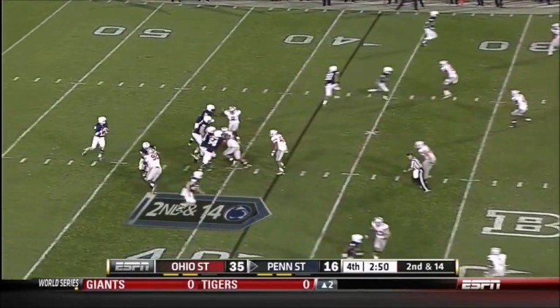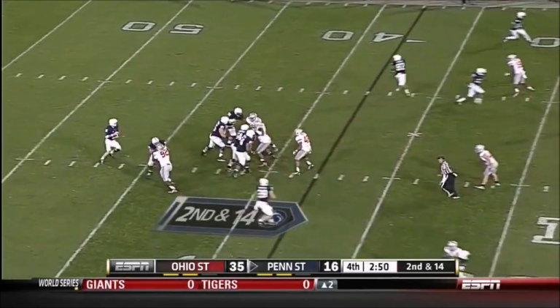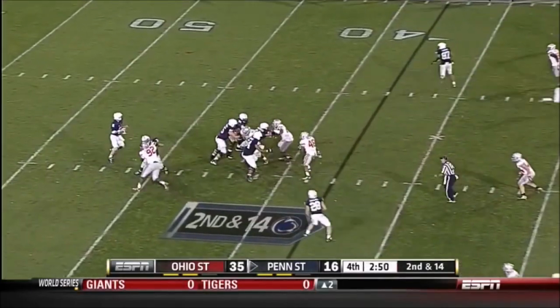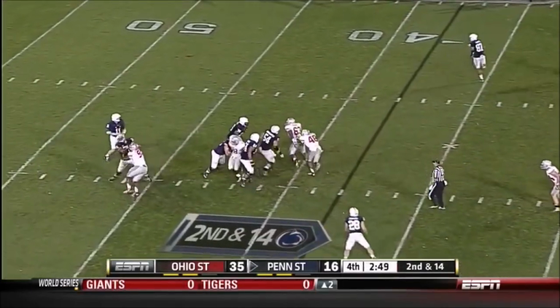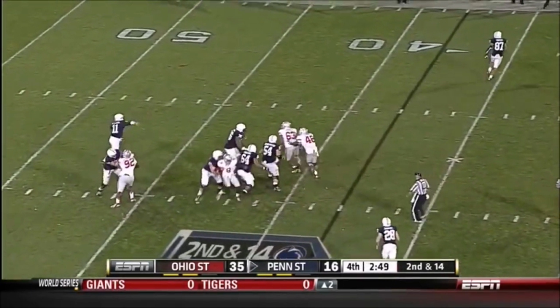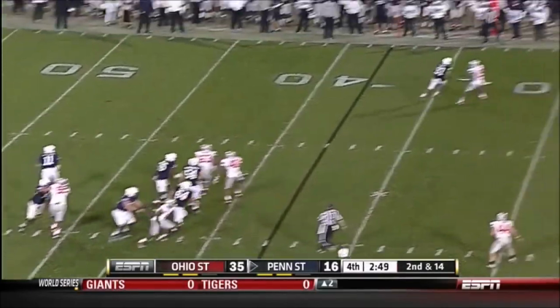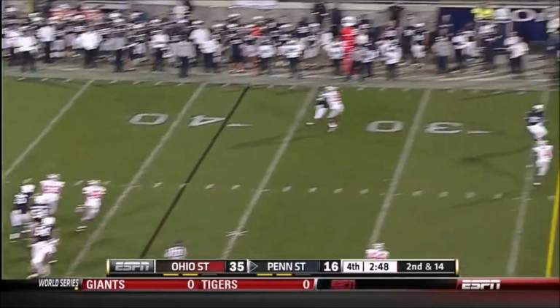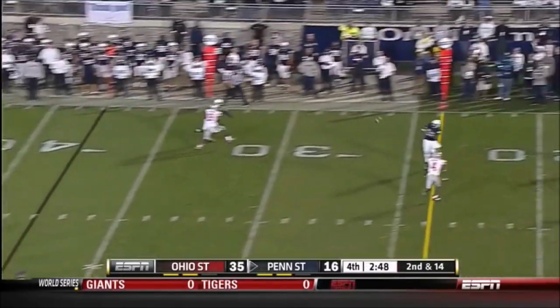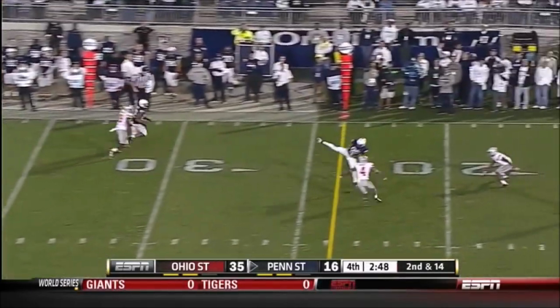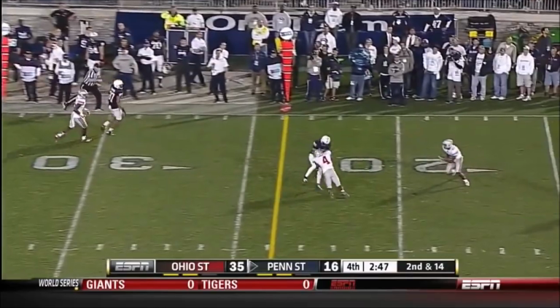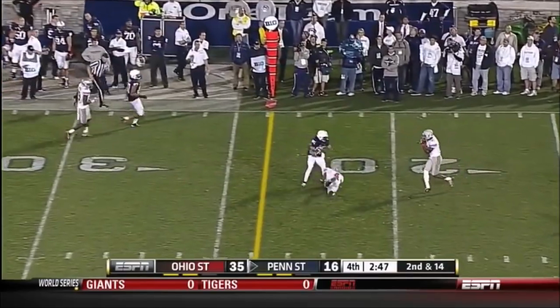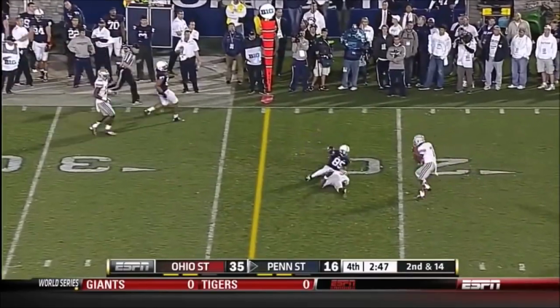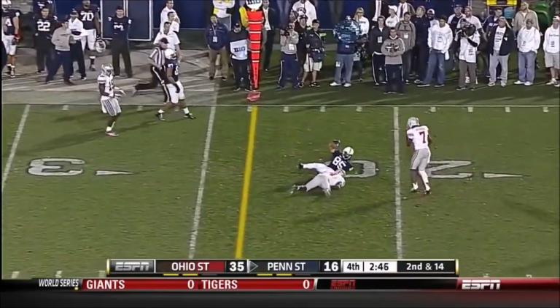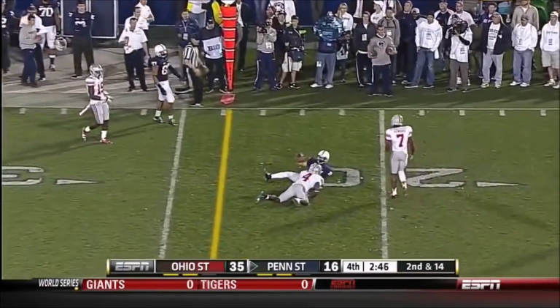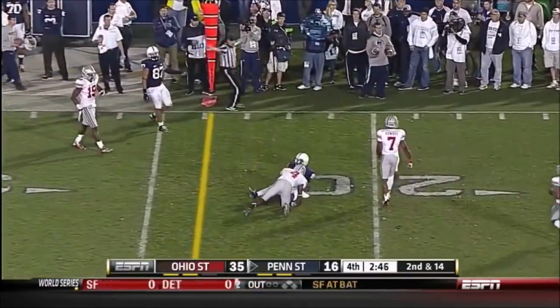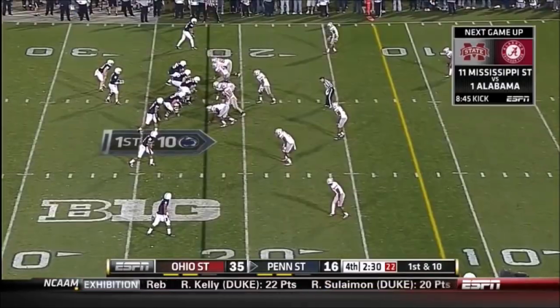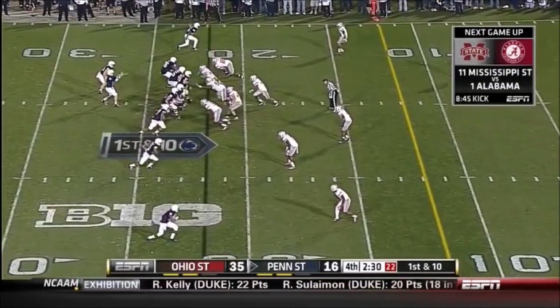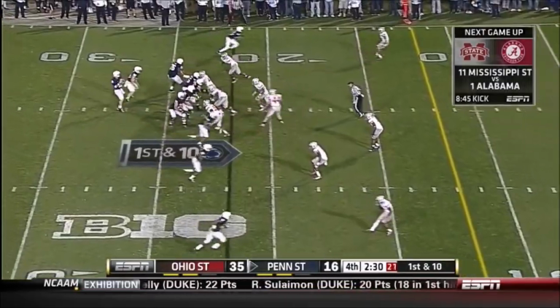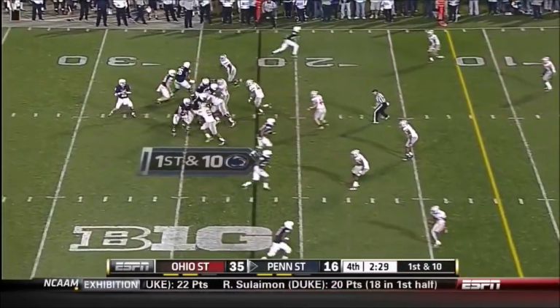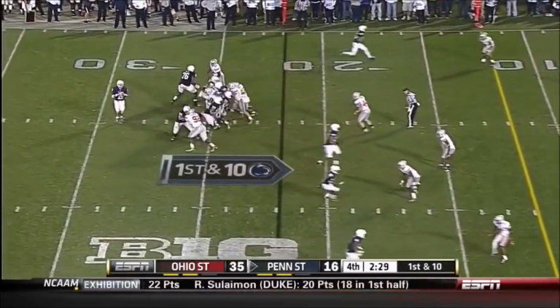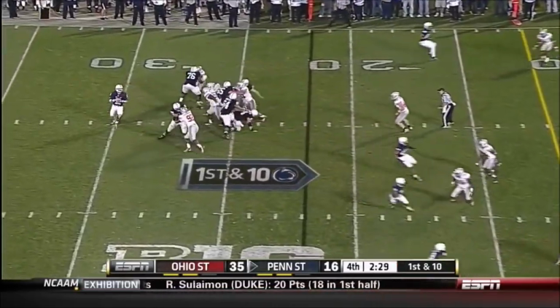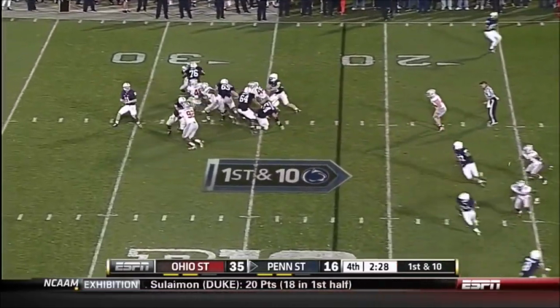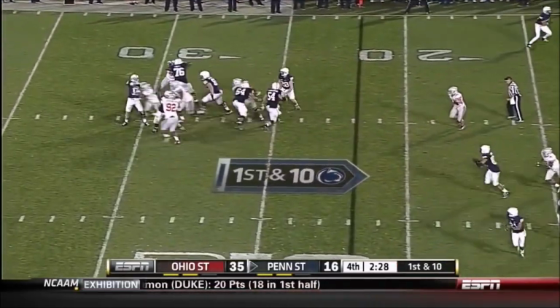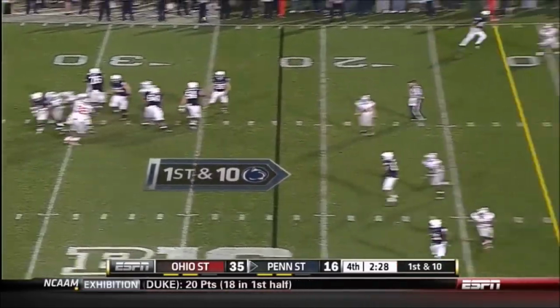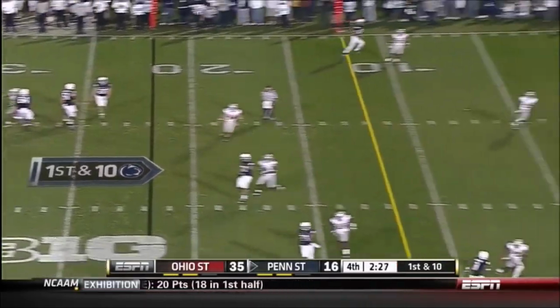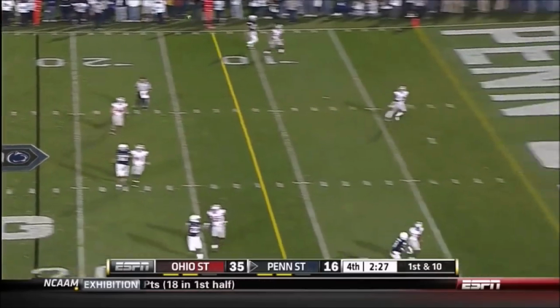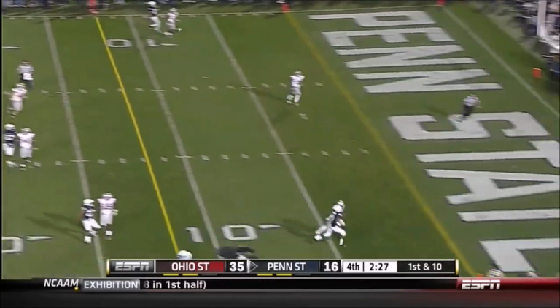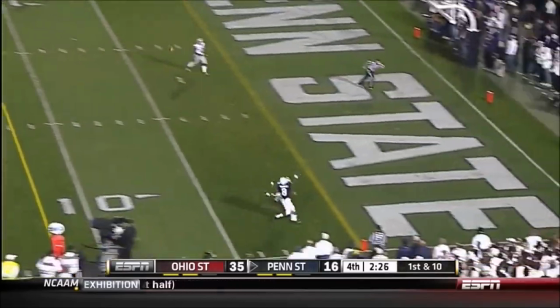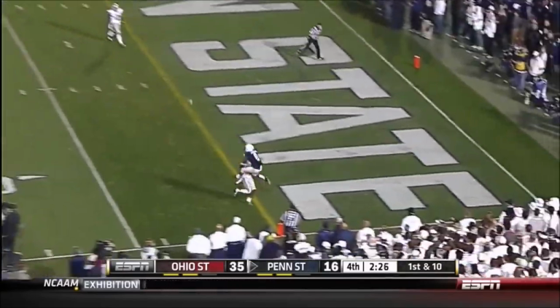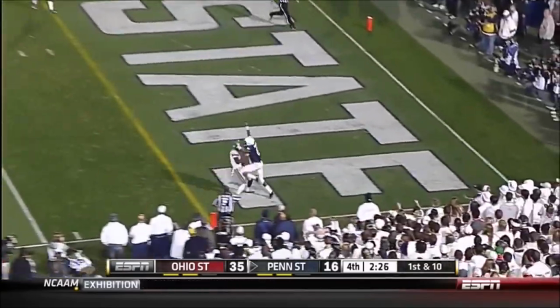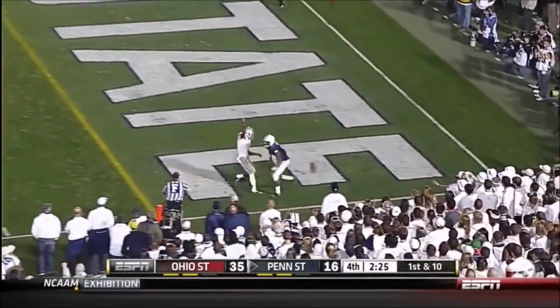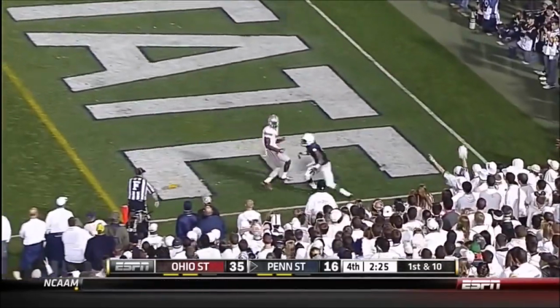He said people are giving me credit, but this could not have happened without the character of this team. That includes Allen Robinson, Adrian Amos, Kyle Carter — no matter what happens next year. McGloin locks it up.